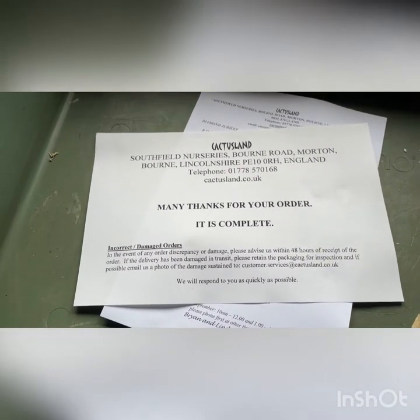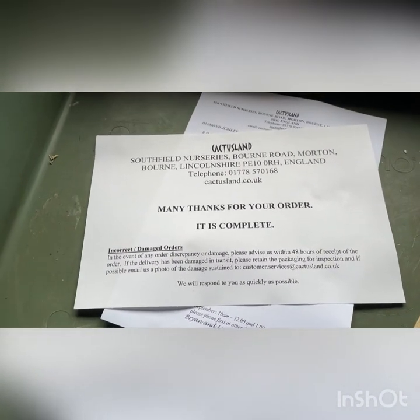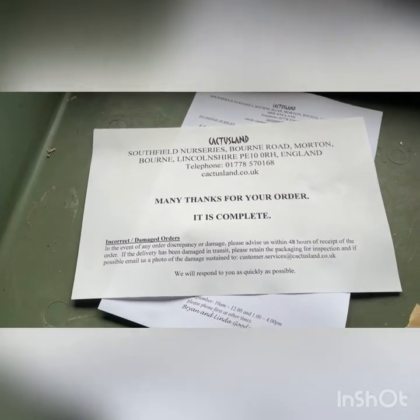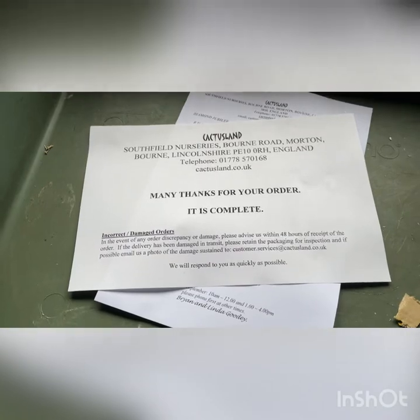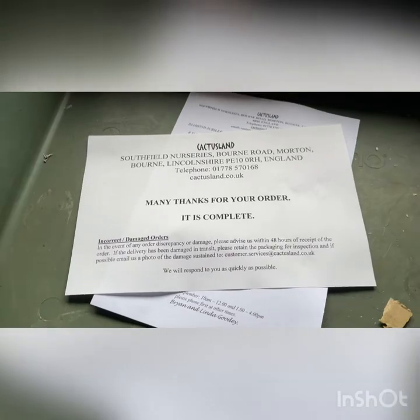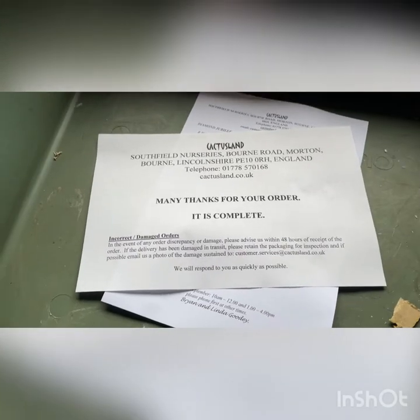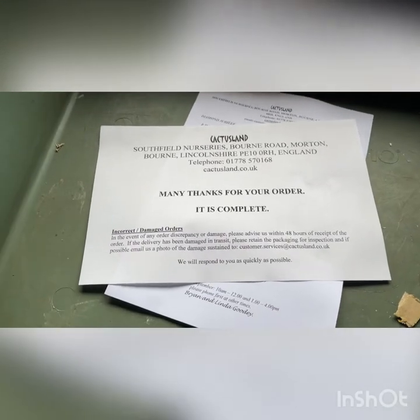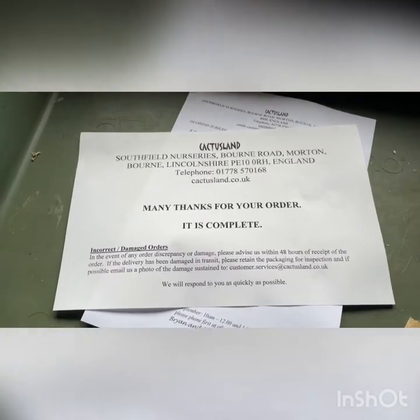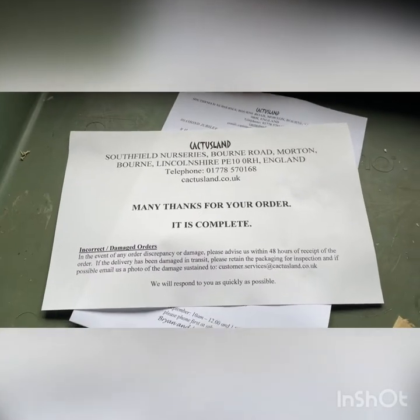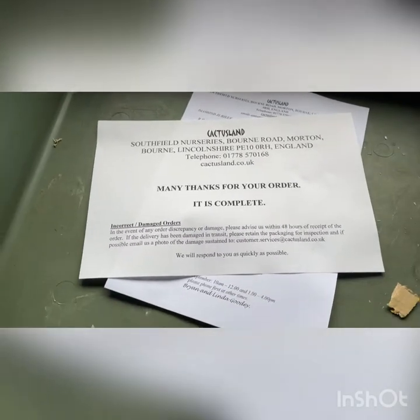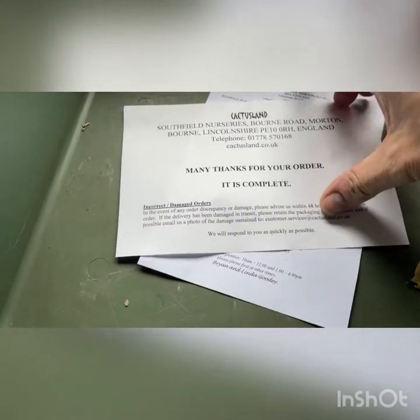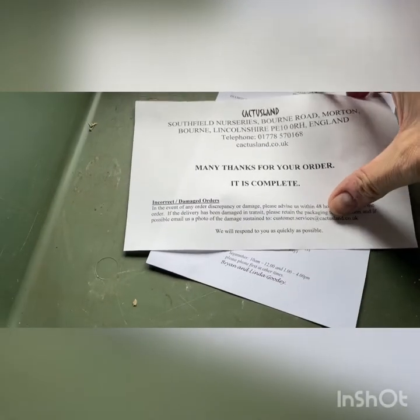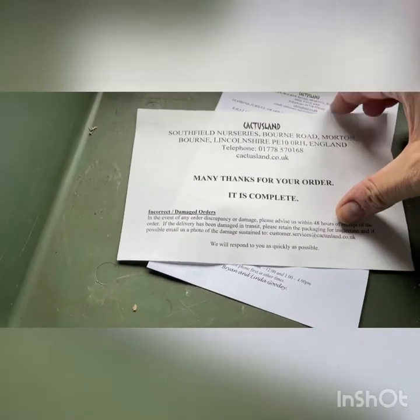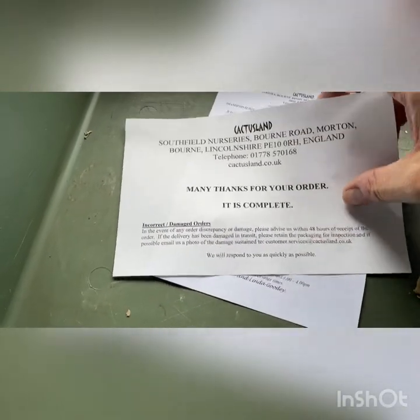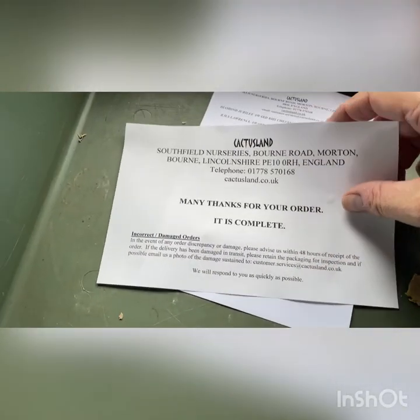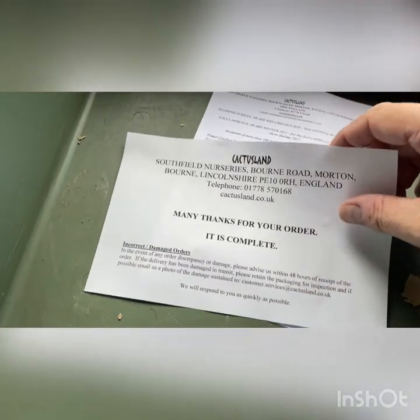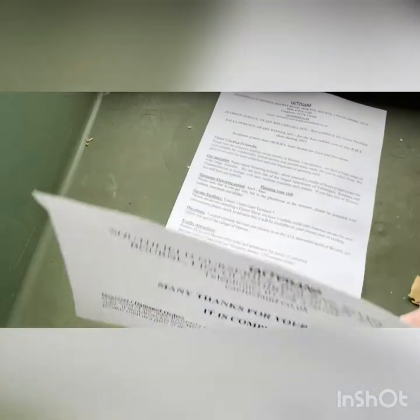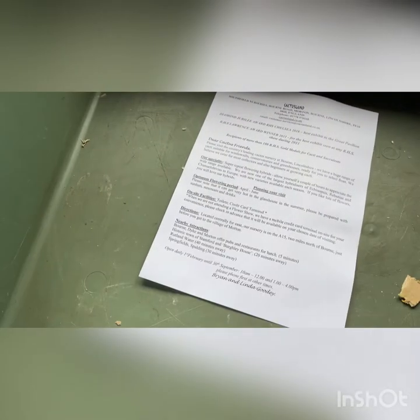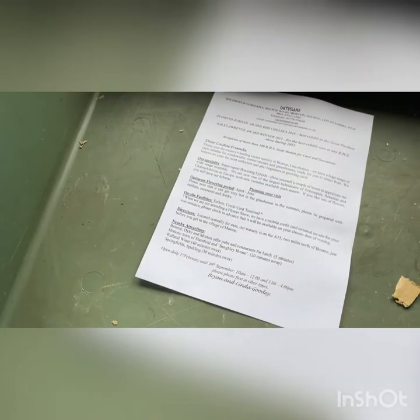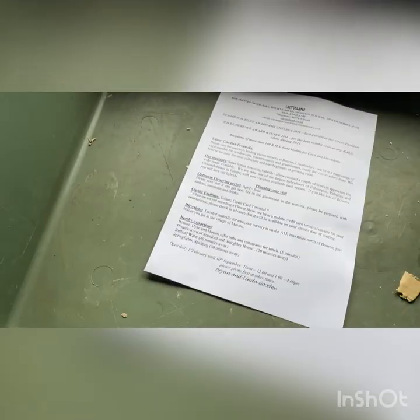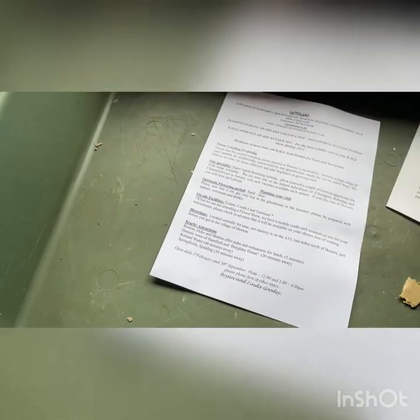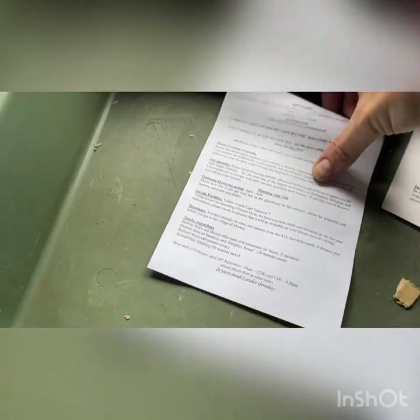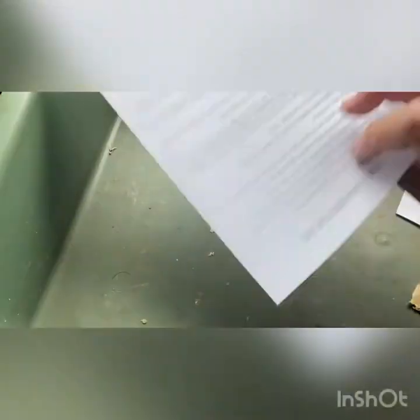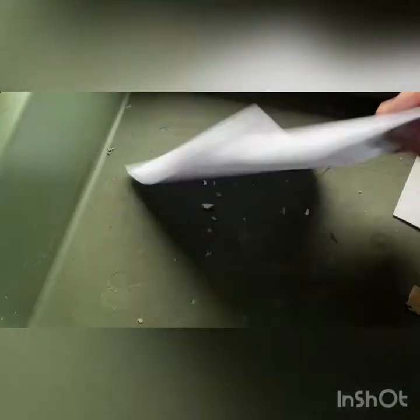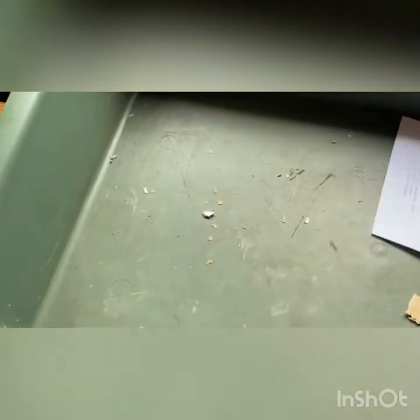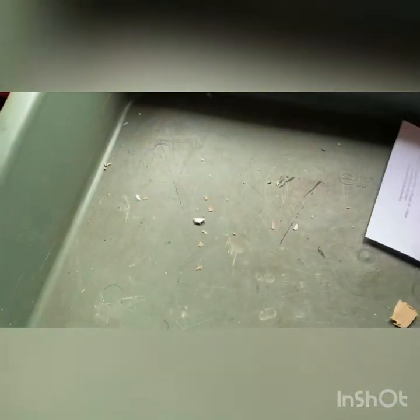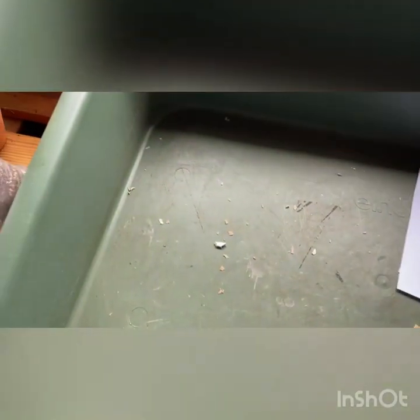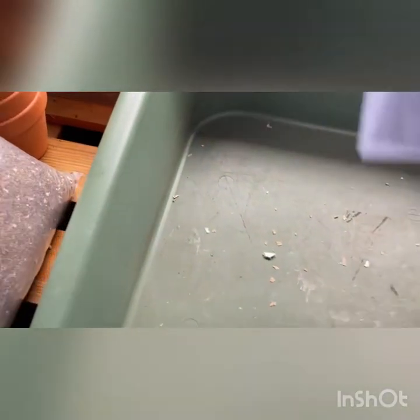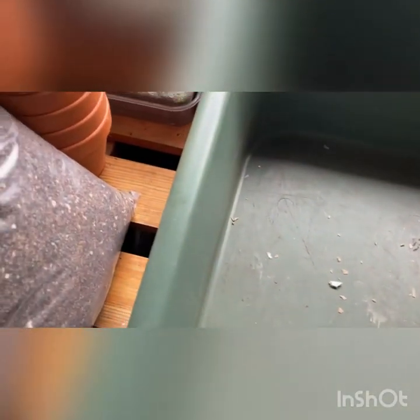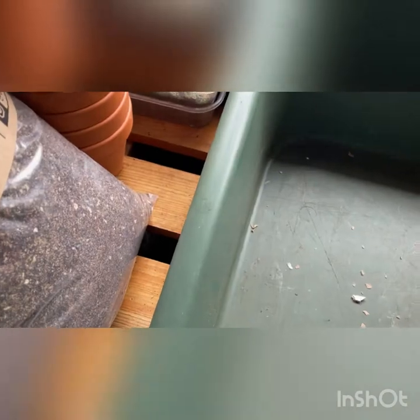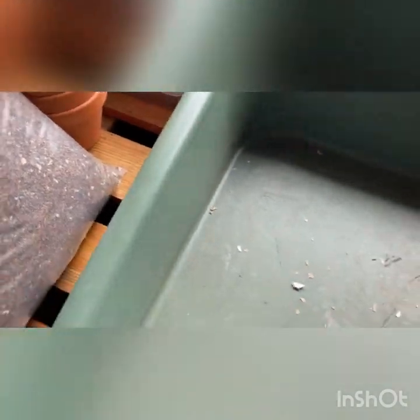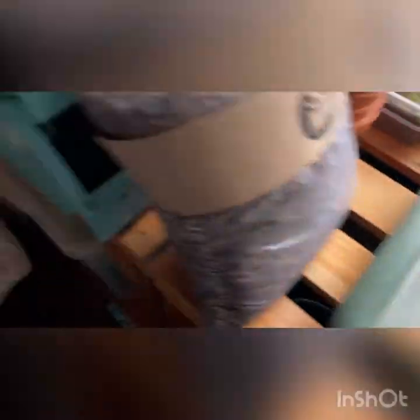South of the Nurseries - many thanks to your order, it is complete. I'm just checking there was no address on there. Not my address, no. So I'll put that to one side and keep that.